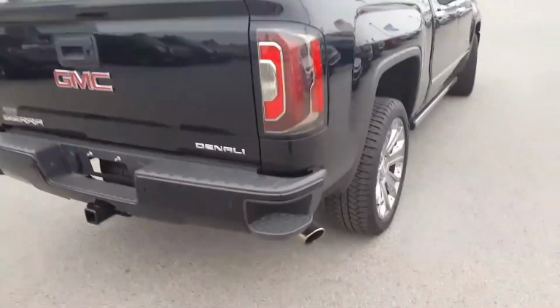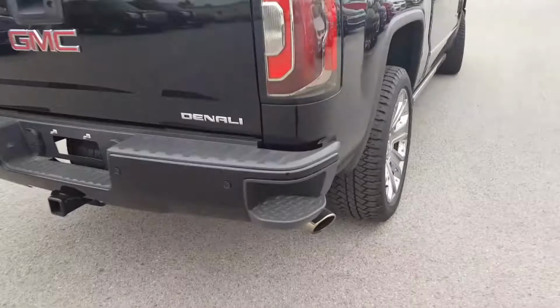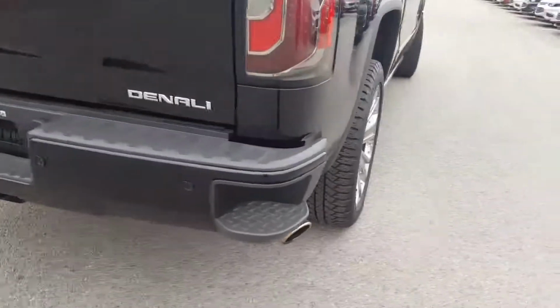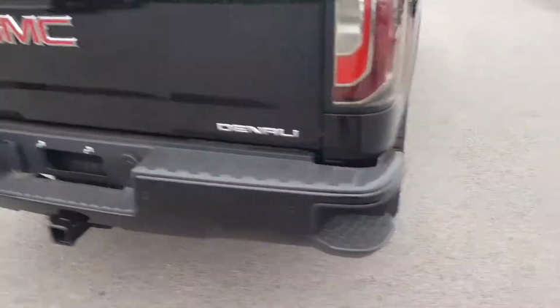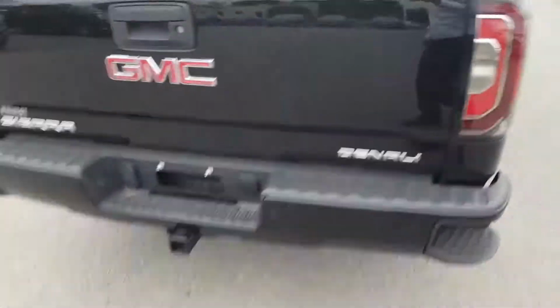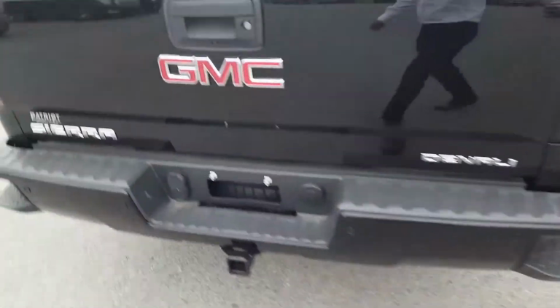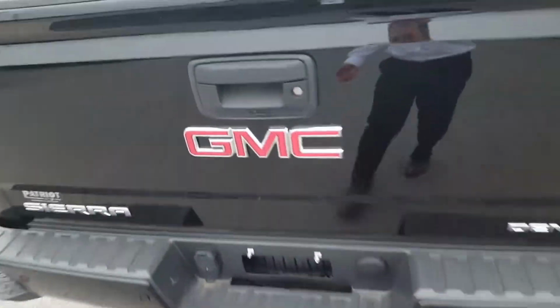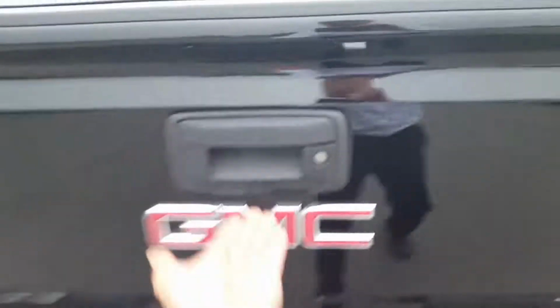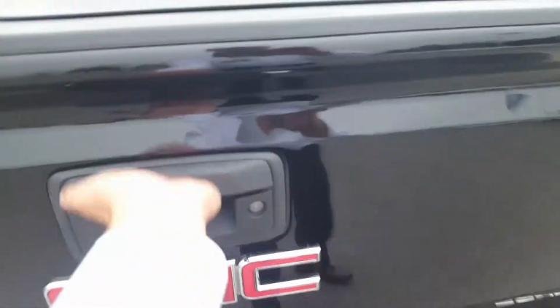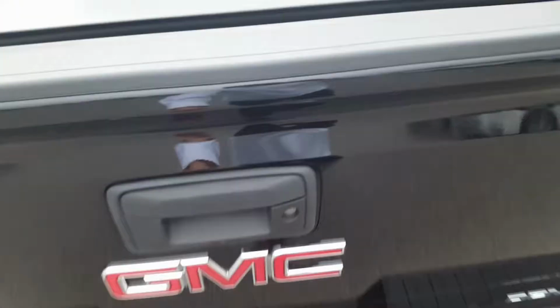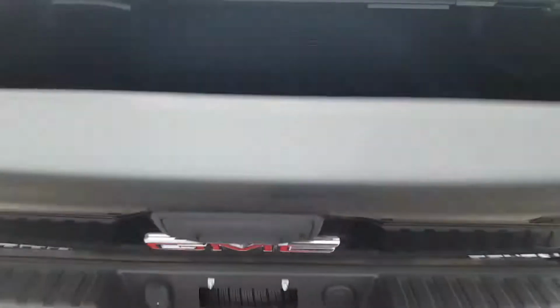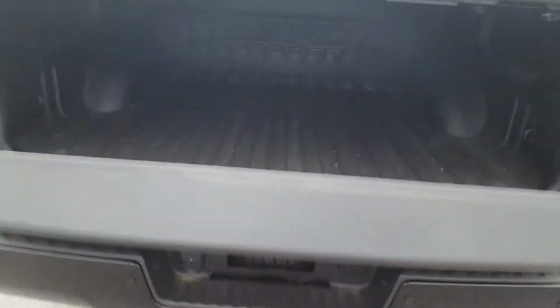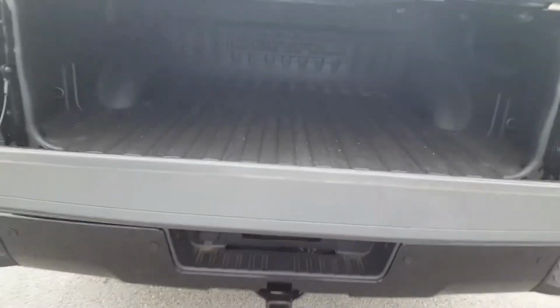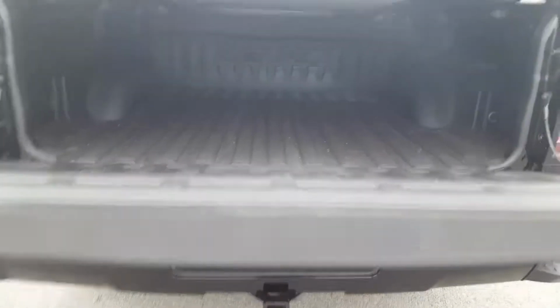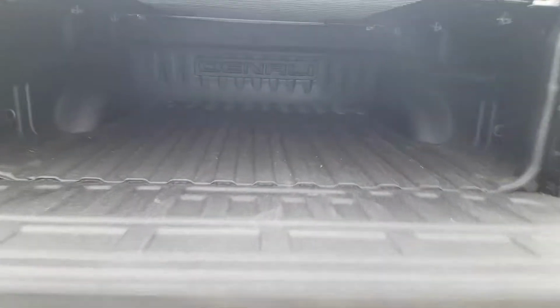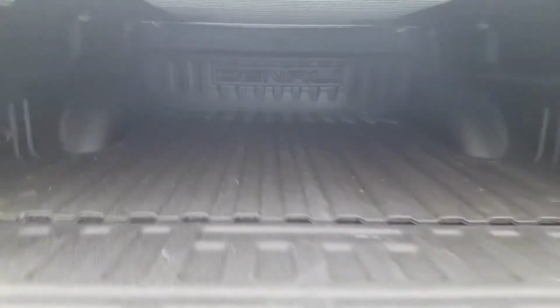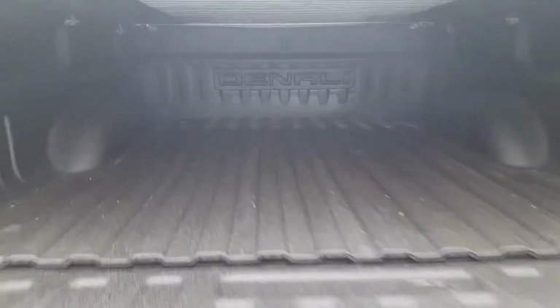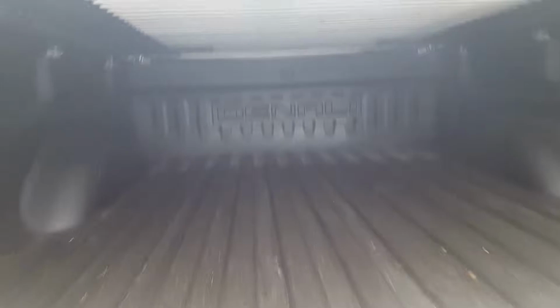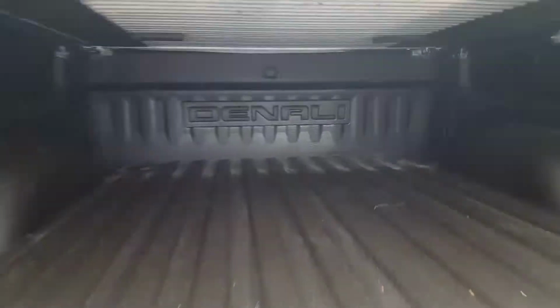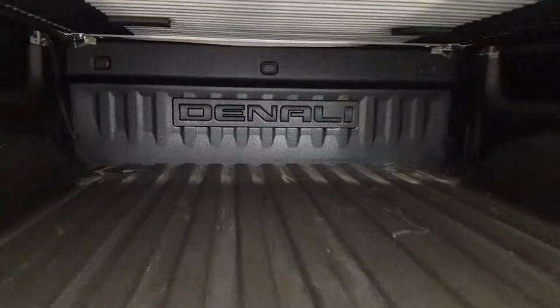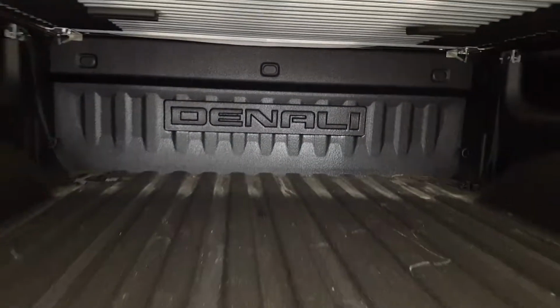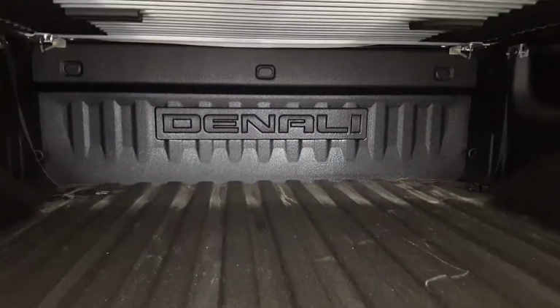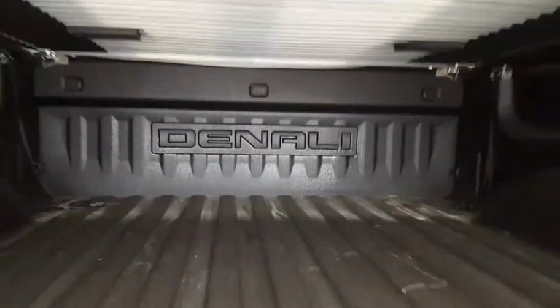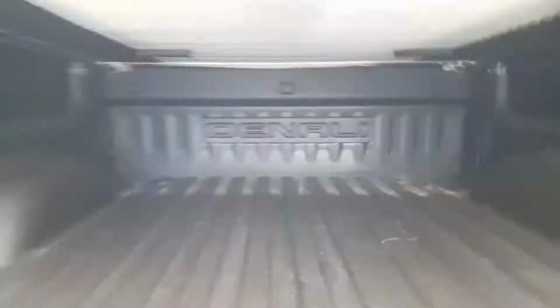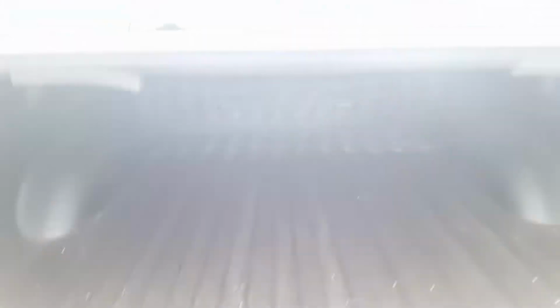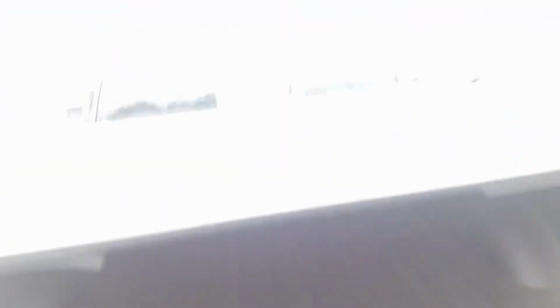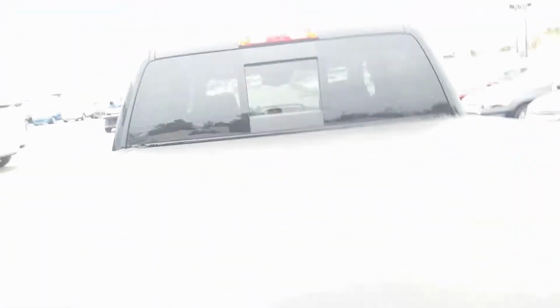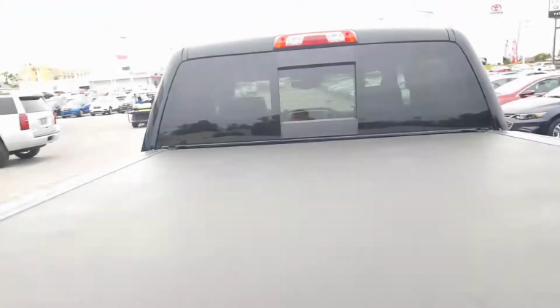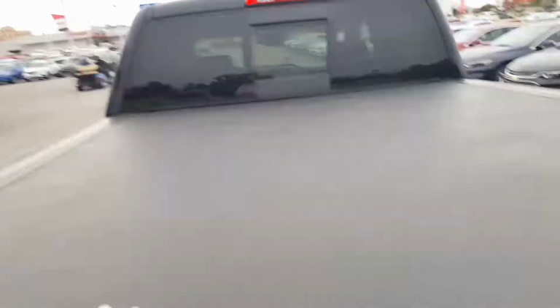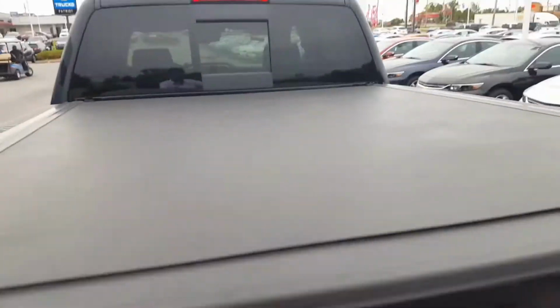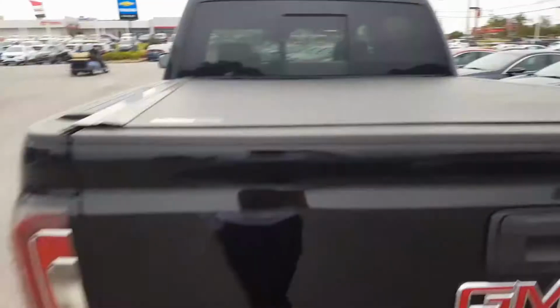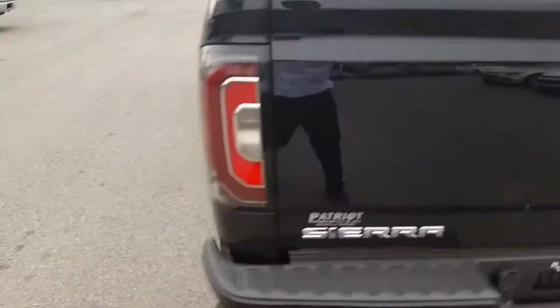Love those little side steps — they come down slow. You've got the bed liner, and seeing 'Denali' in there adds a nice little touch. Nice cover as well.